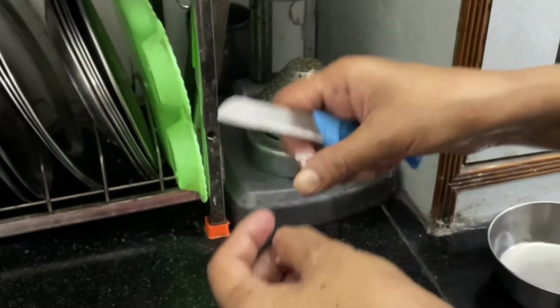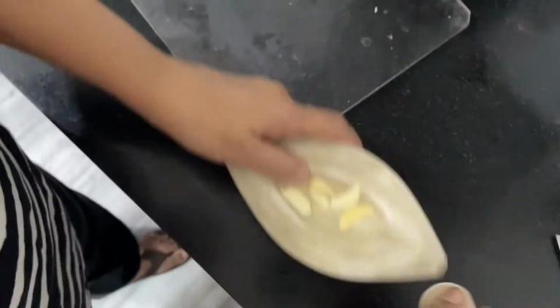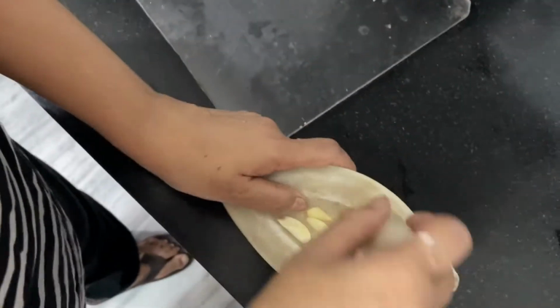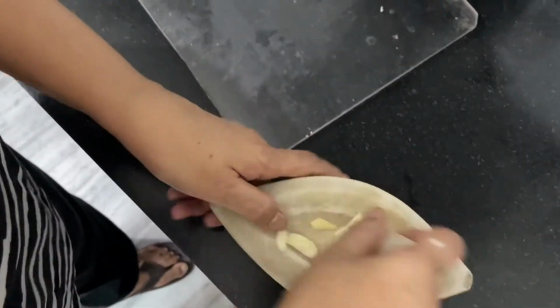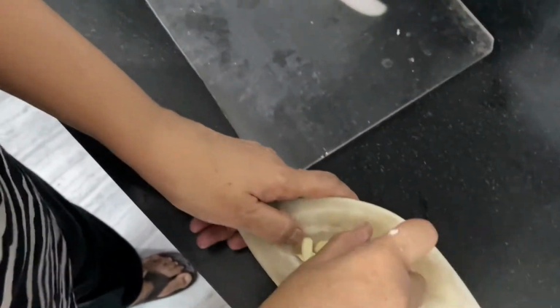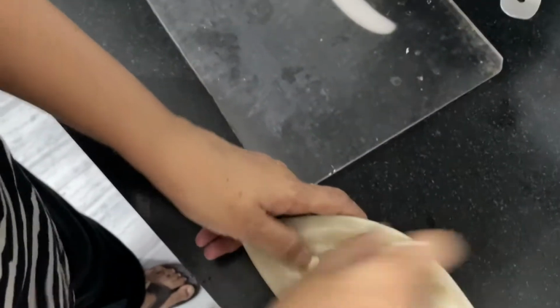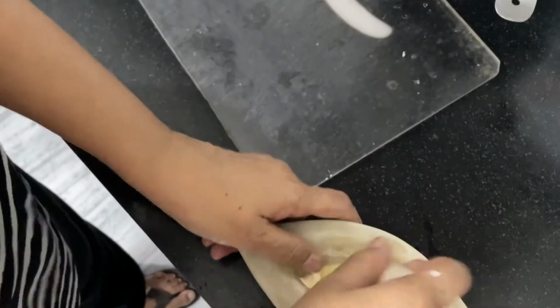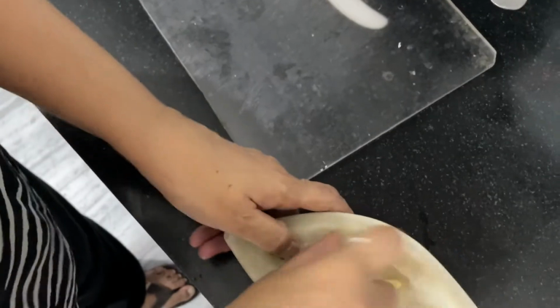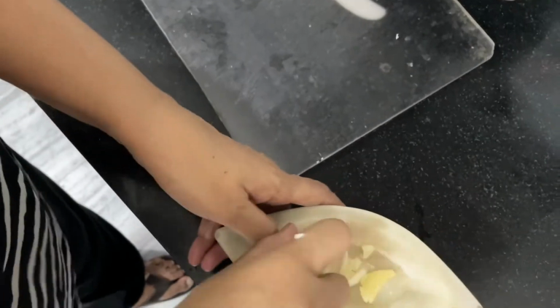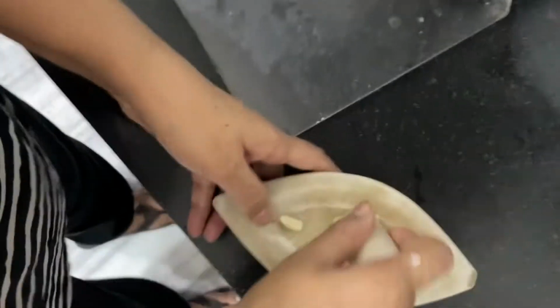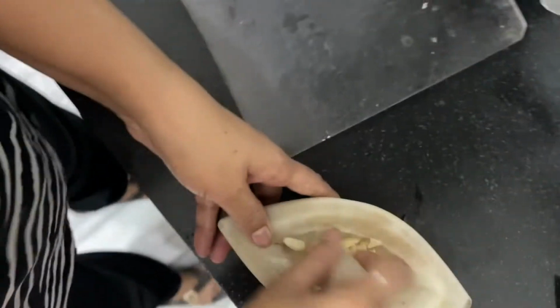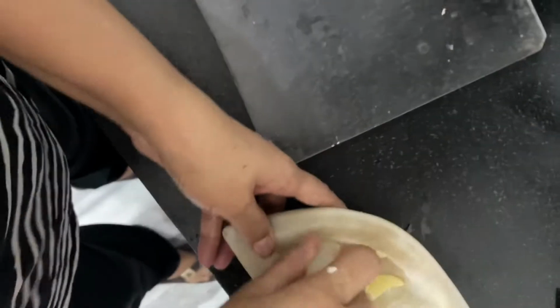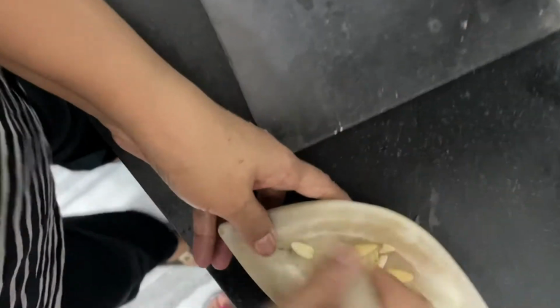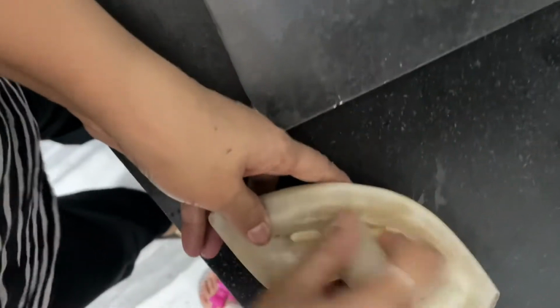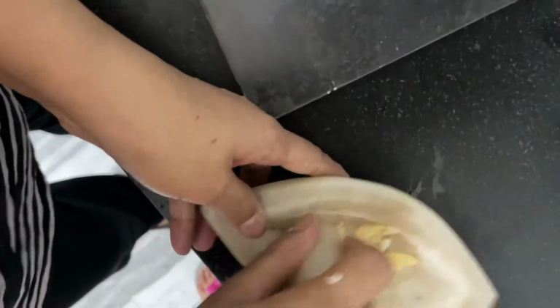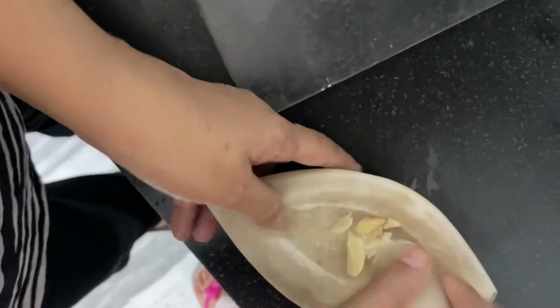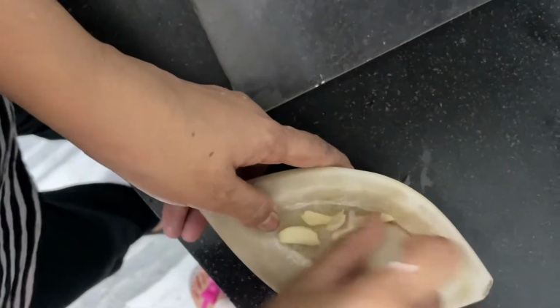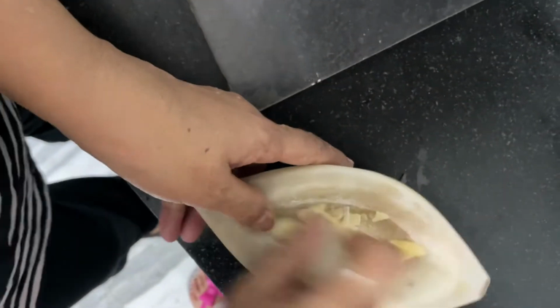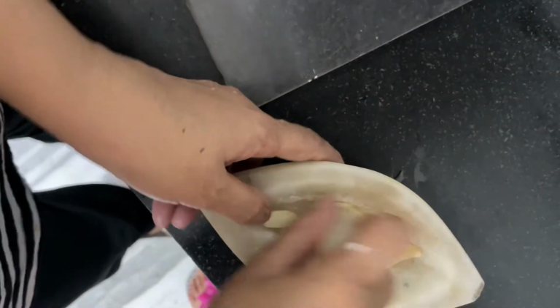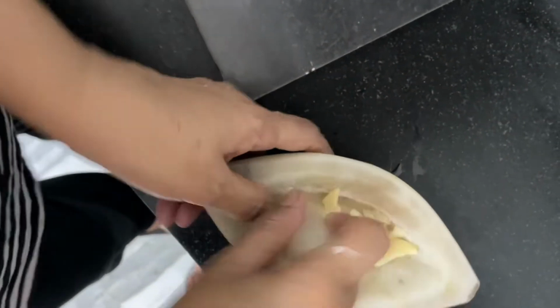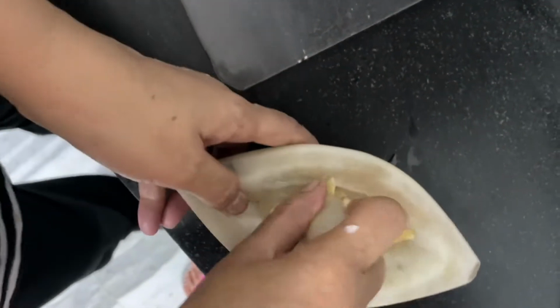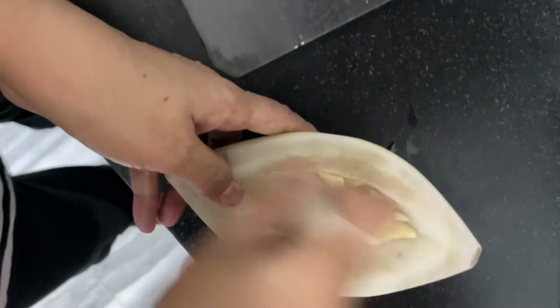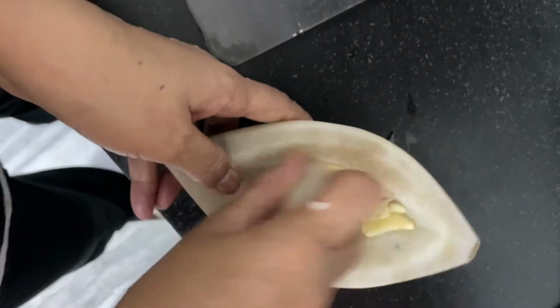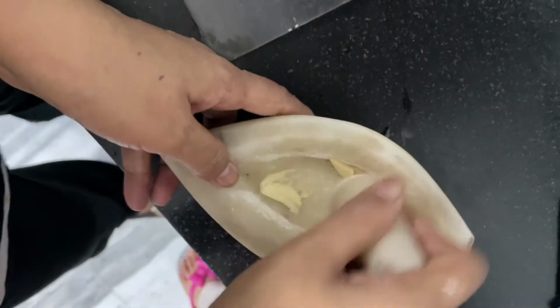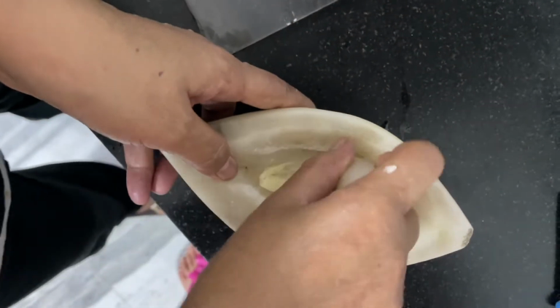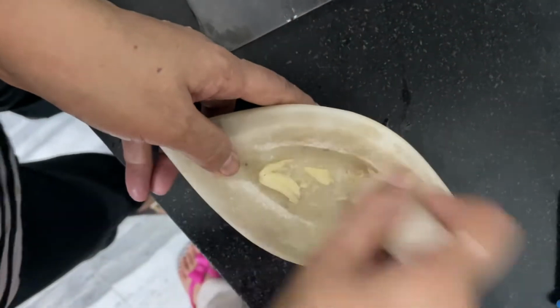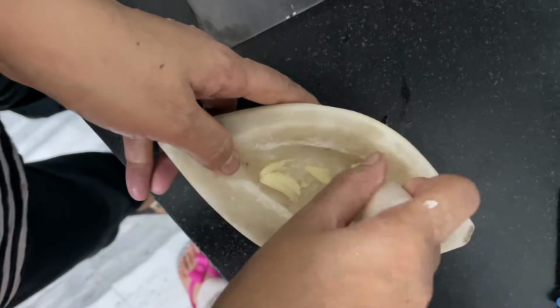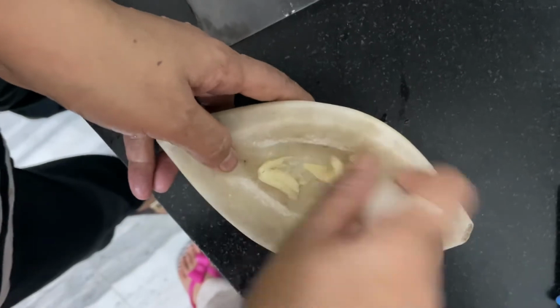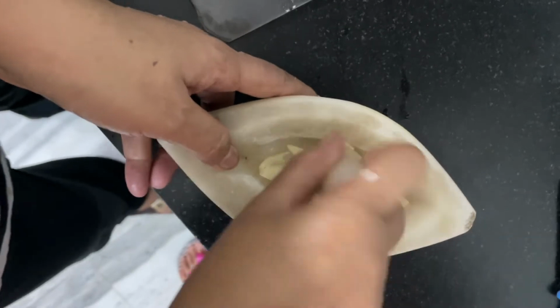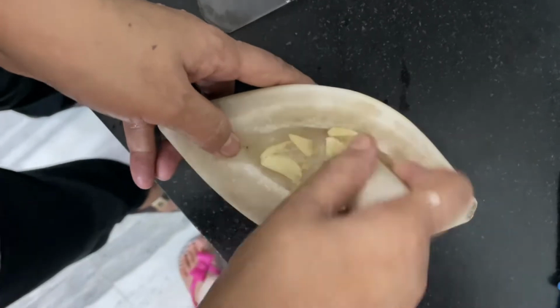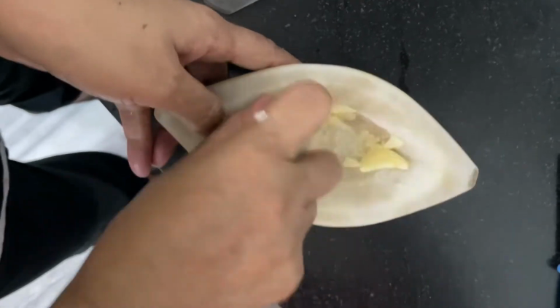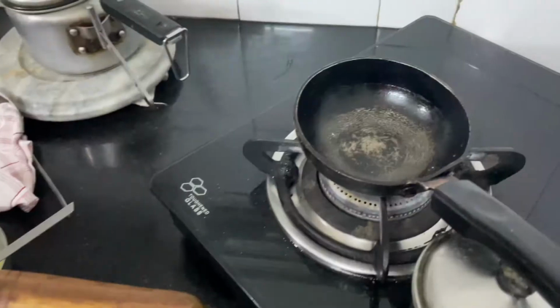You have to take 5-6 cloves of garlic, peel it and crush it. If you can't crush it, chop it finely.